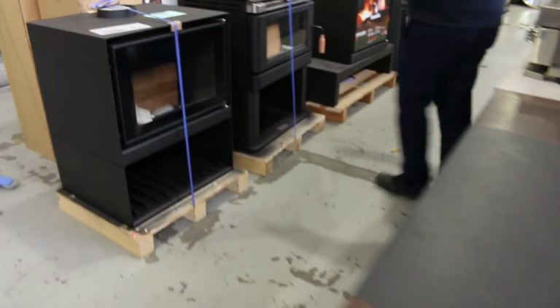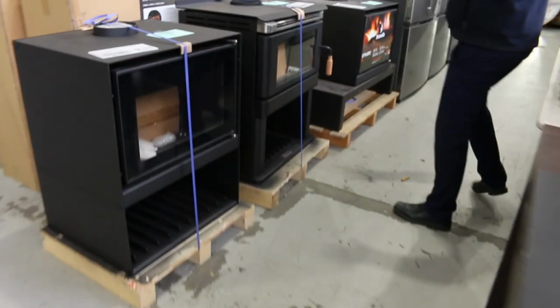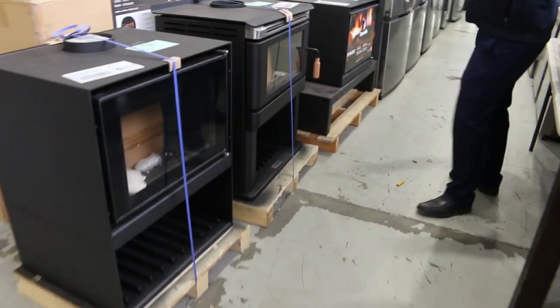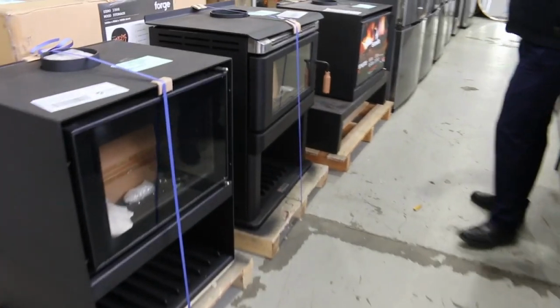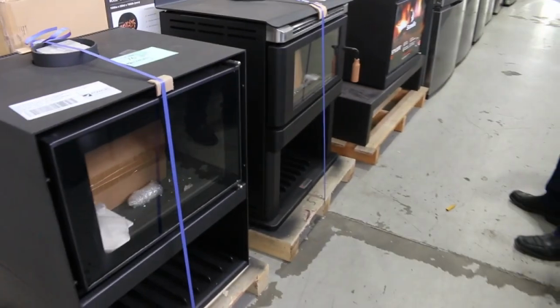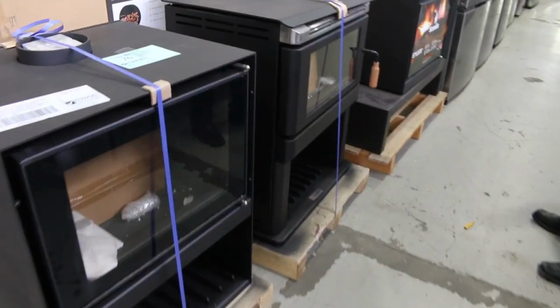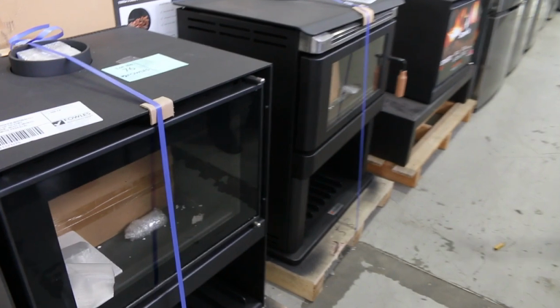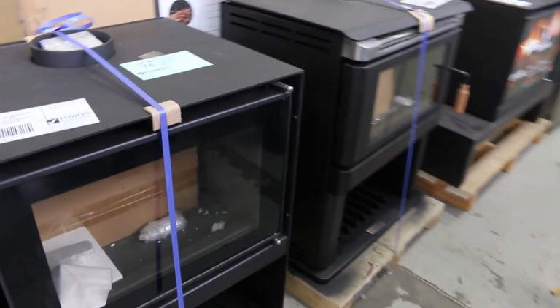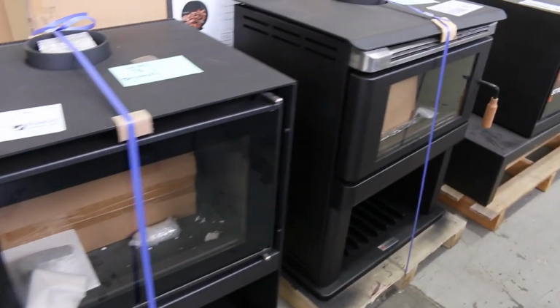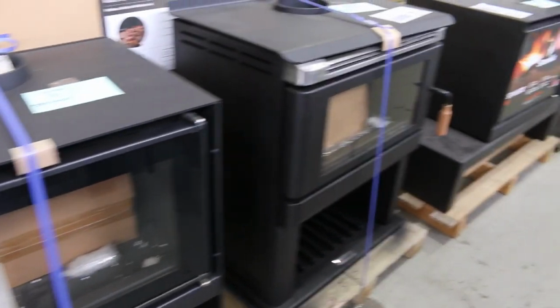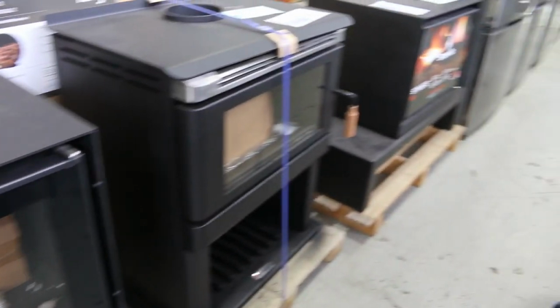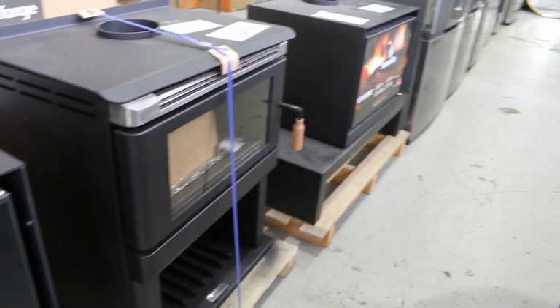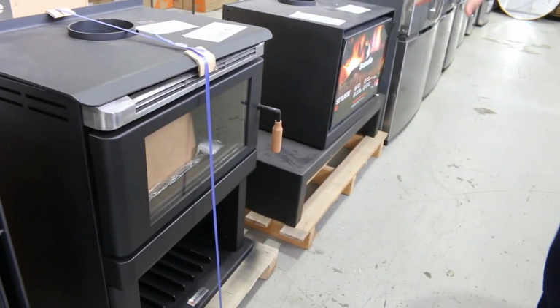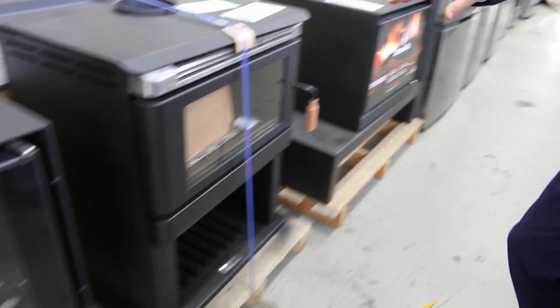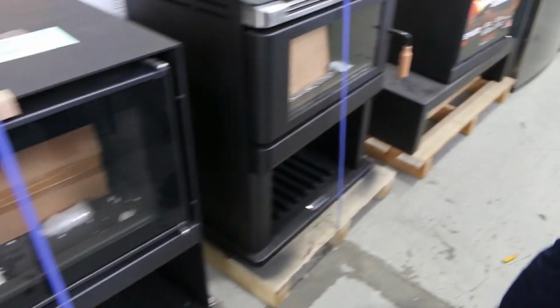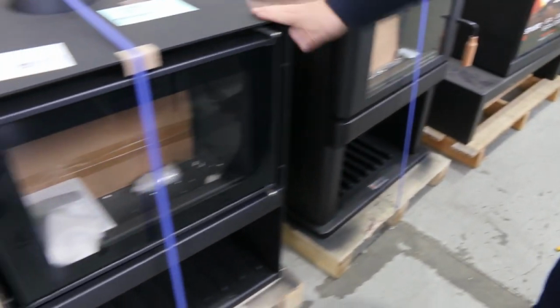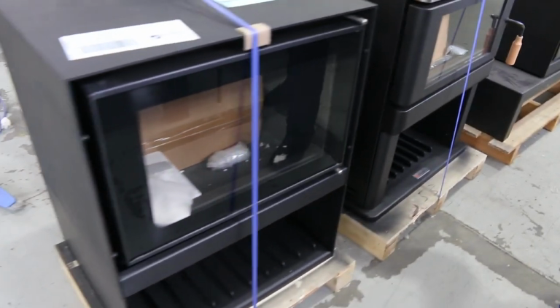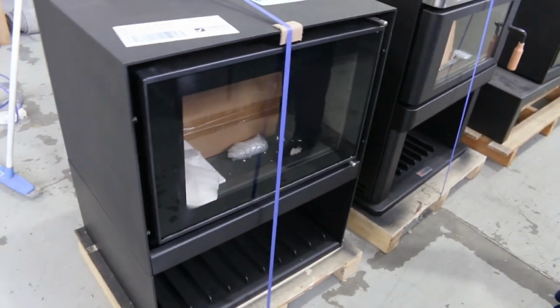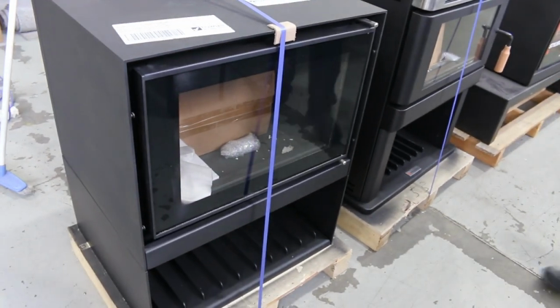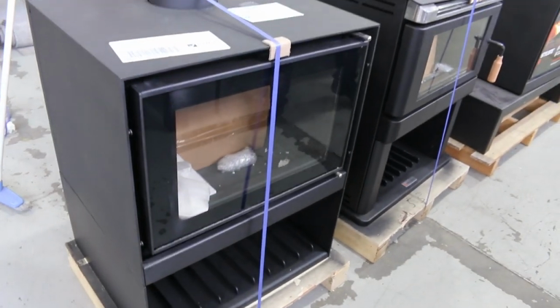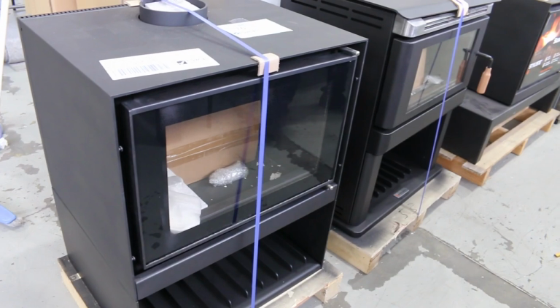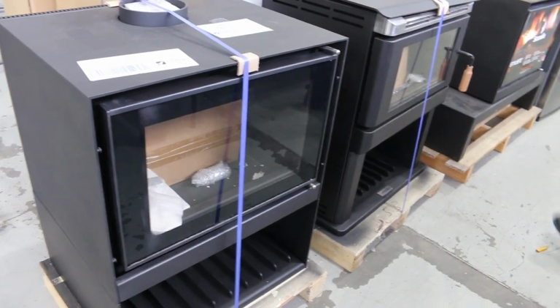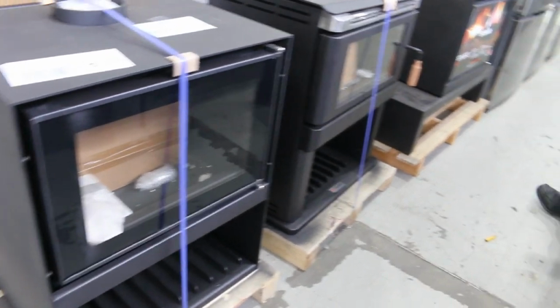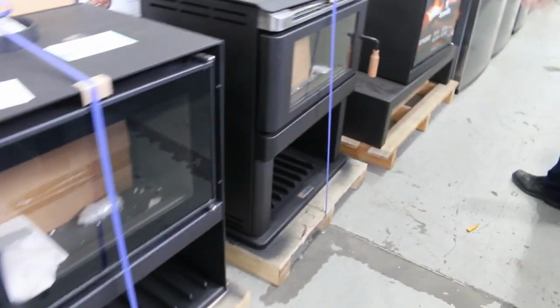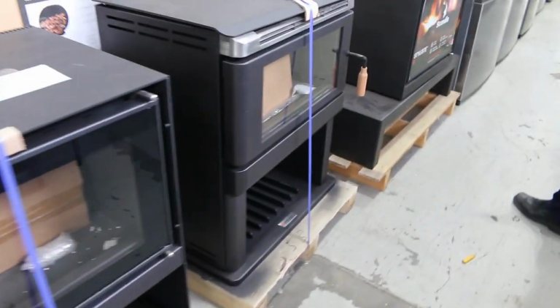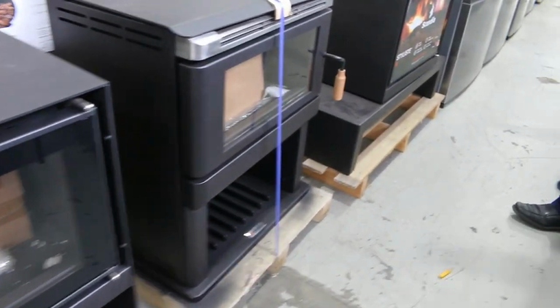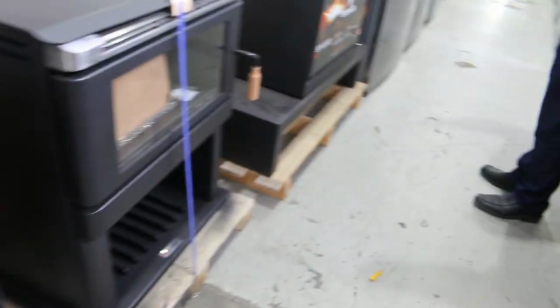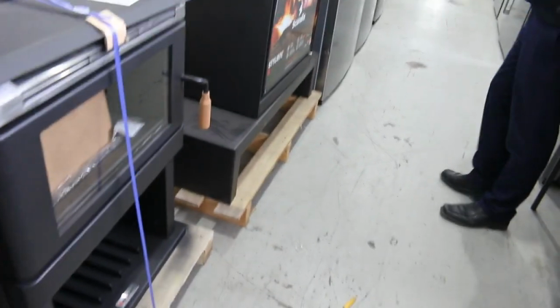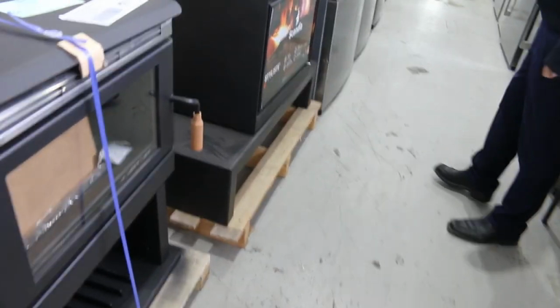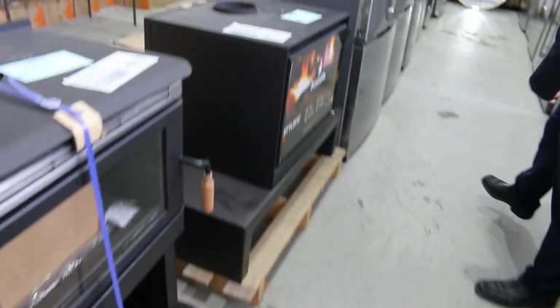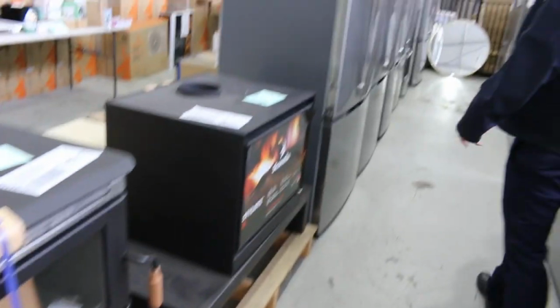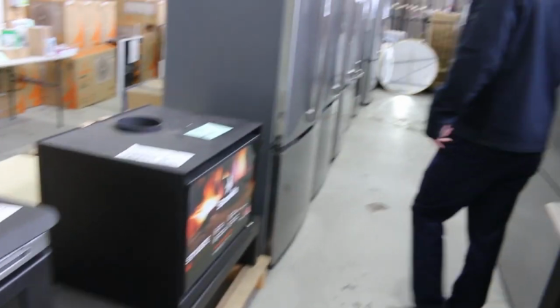Through here we've got lots of wood heaters again. Some nice looking units here — these two have got the wood stackers. I reckon you're going to be somewhere between about $700 and $1,000 will be about the bidding there.